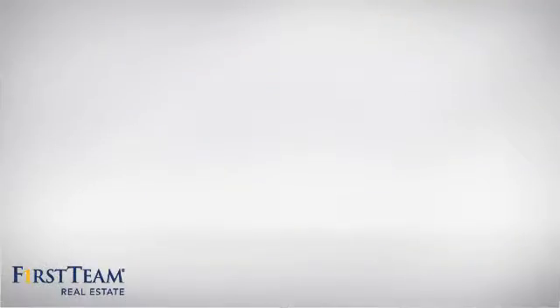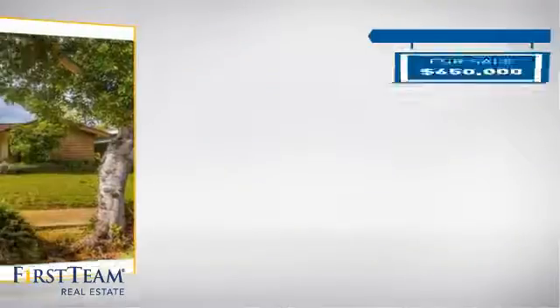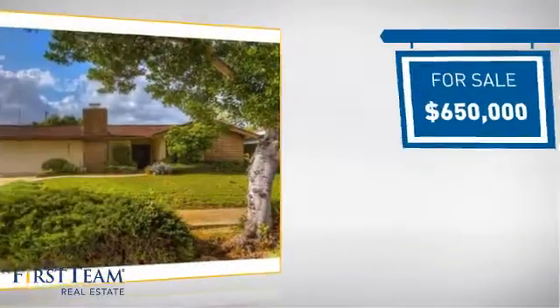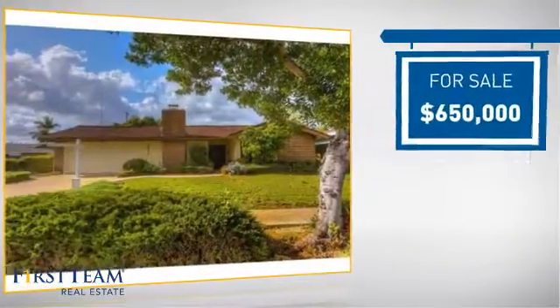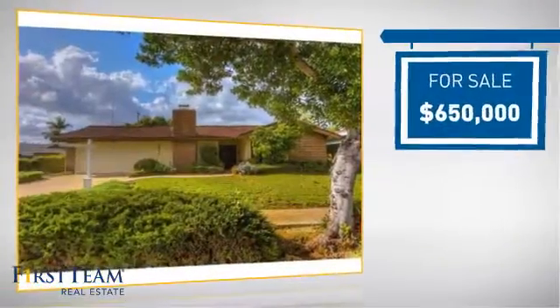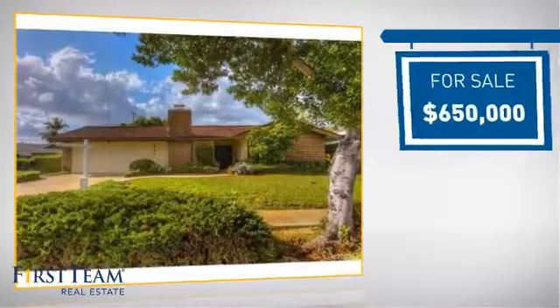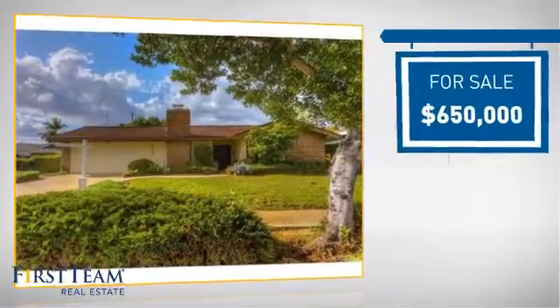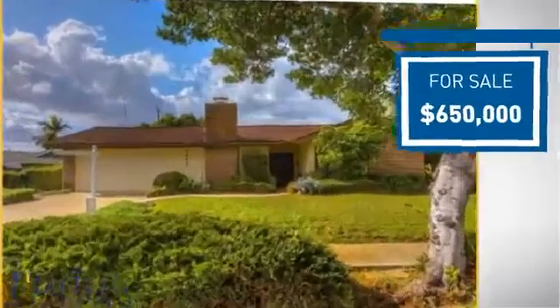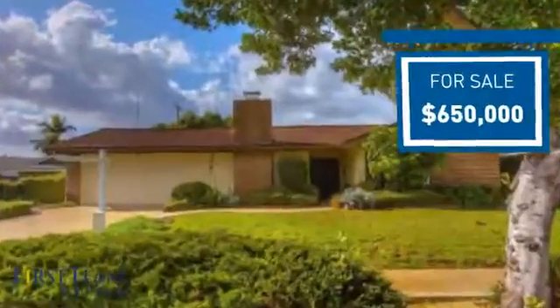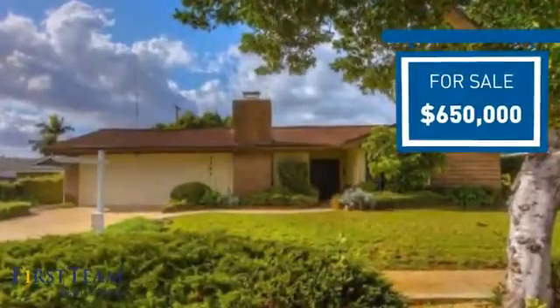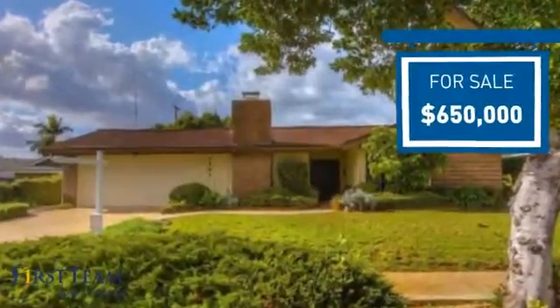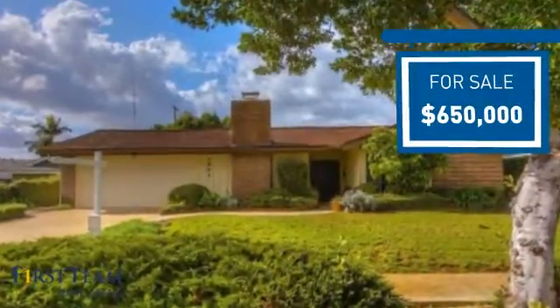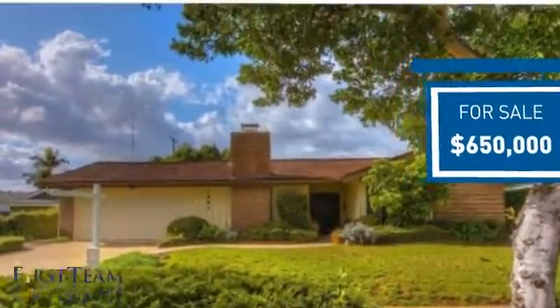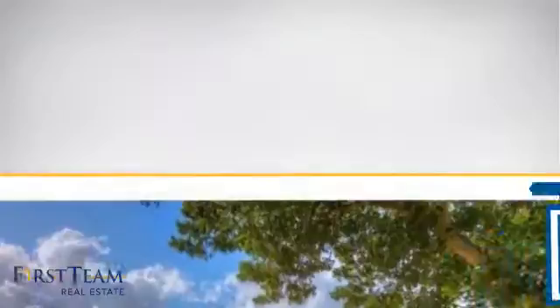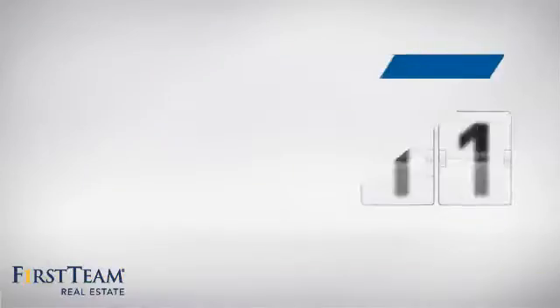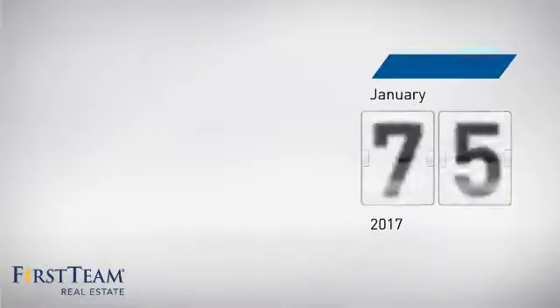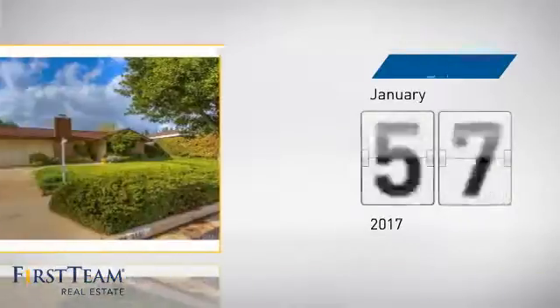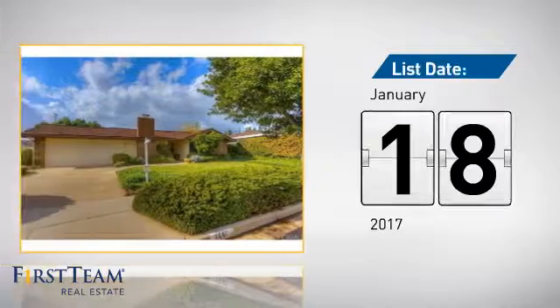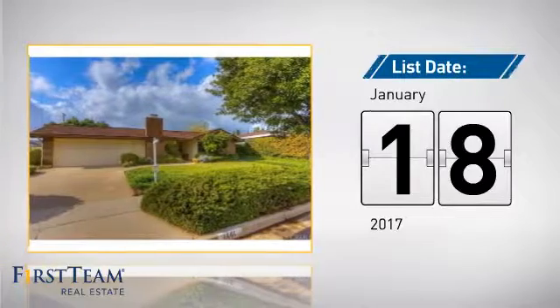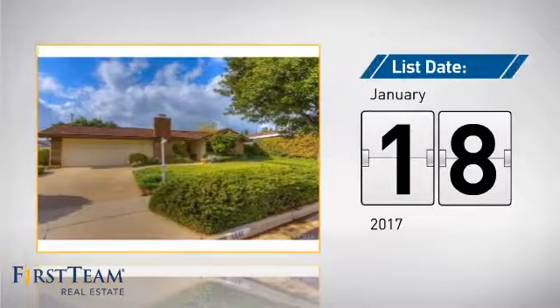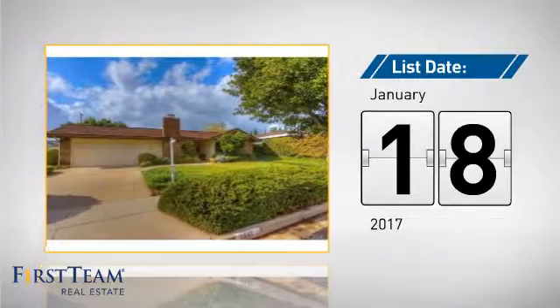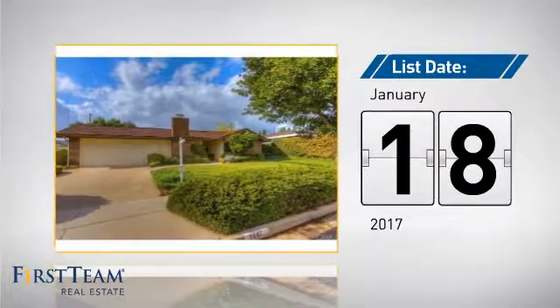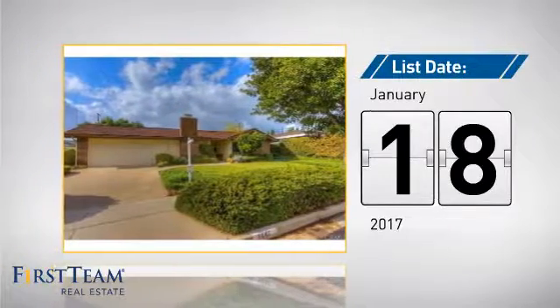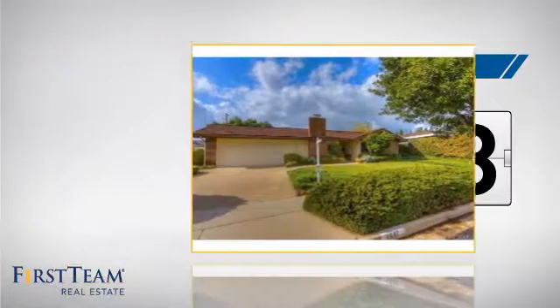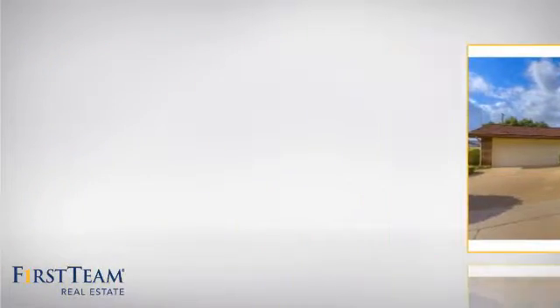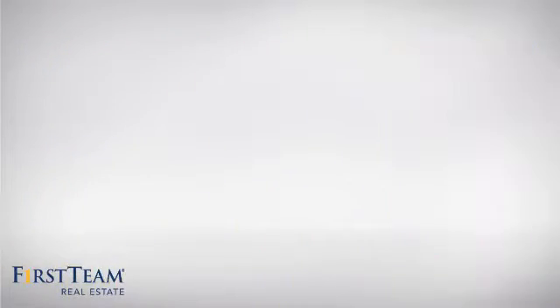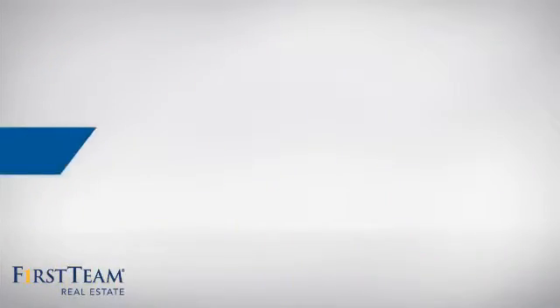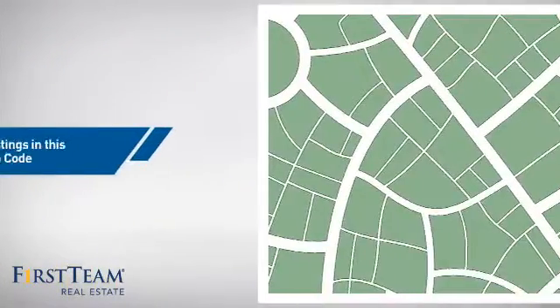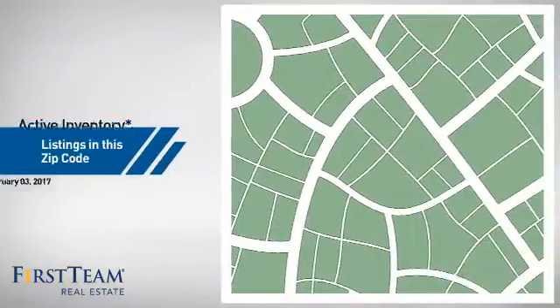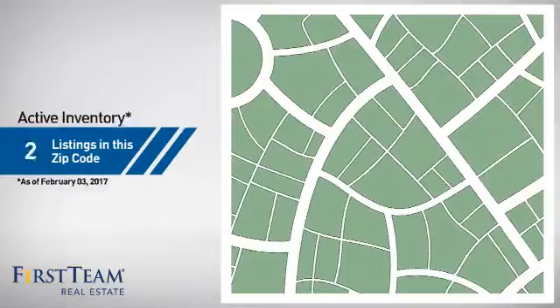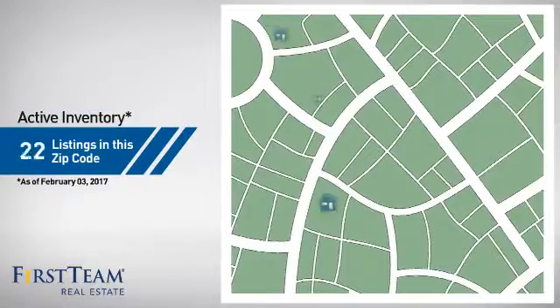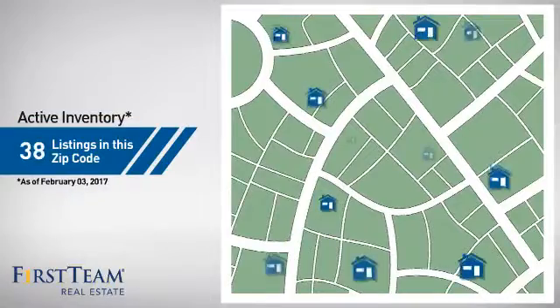Currently listed at $650,000. It's been on the market since January. Wondering how it stacks up against the competition?